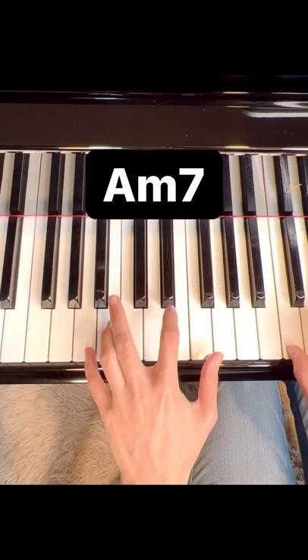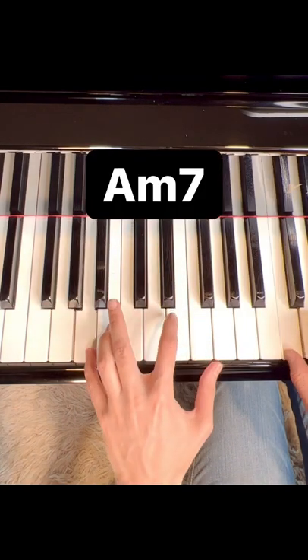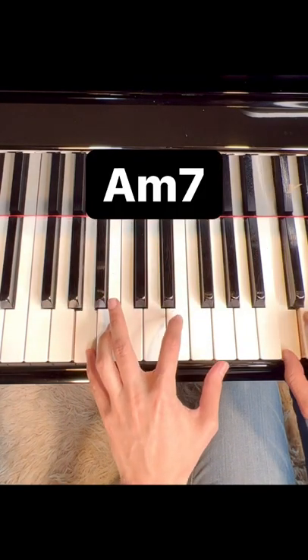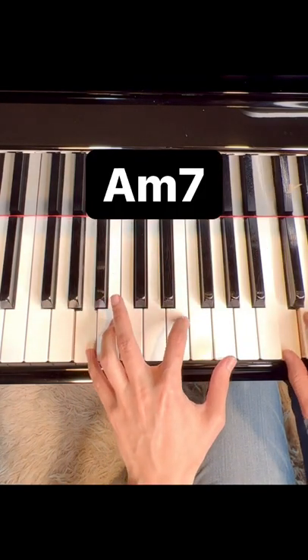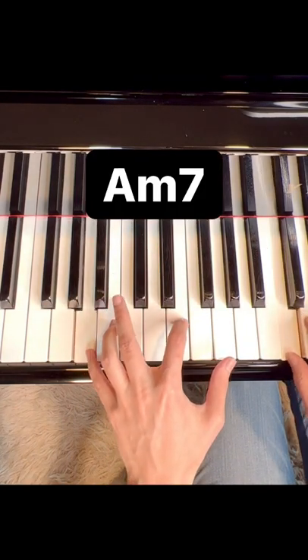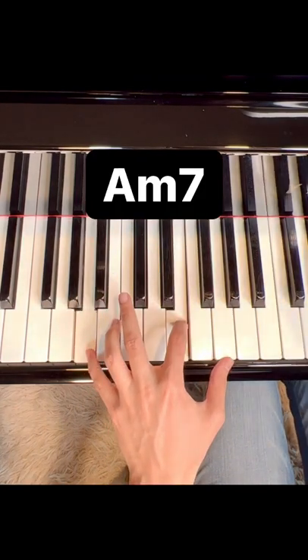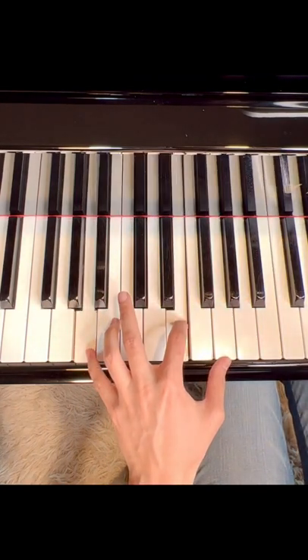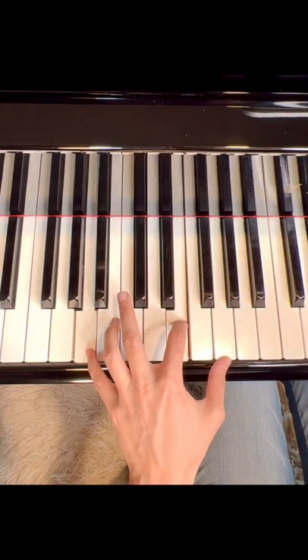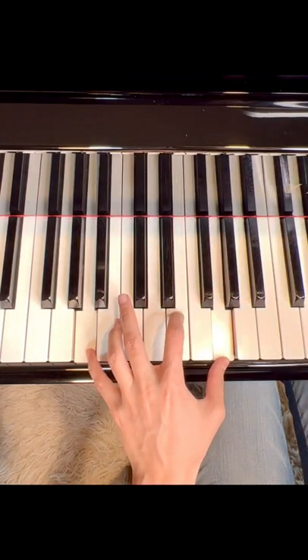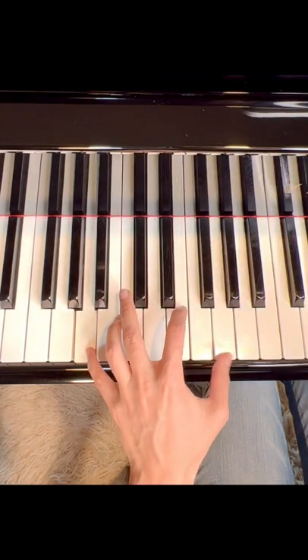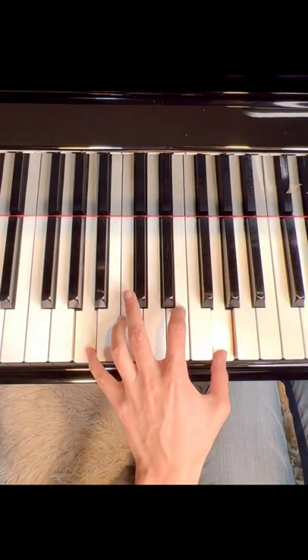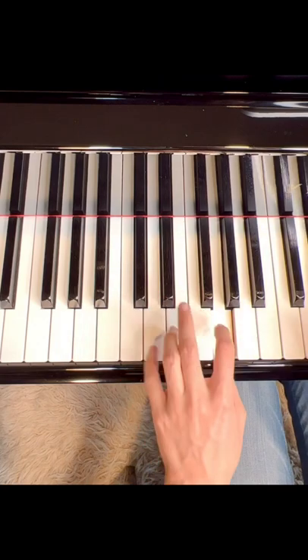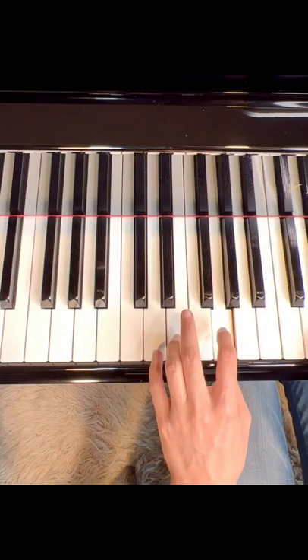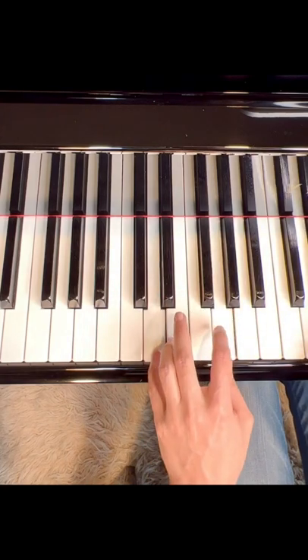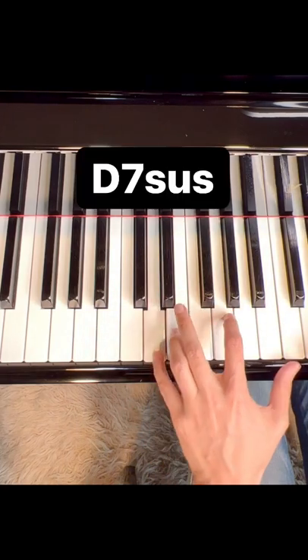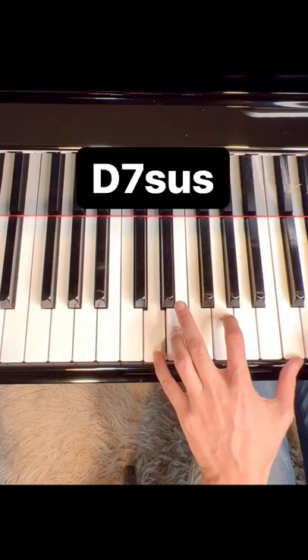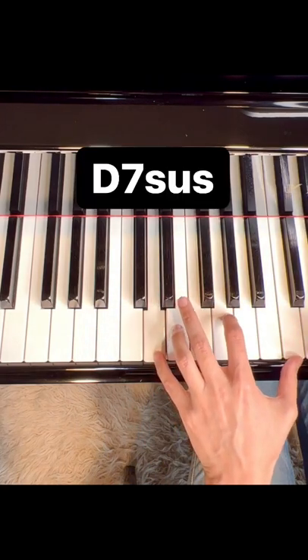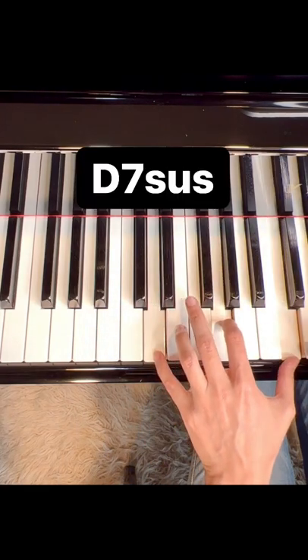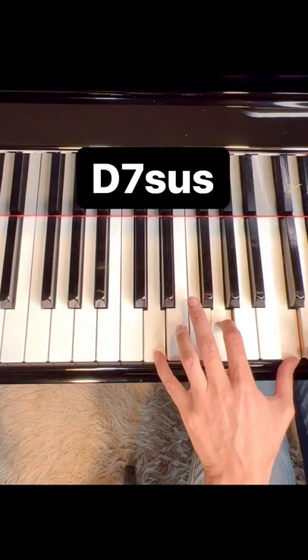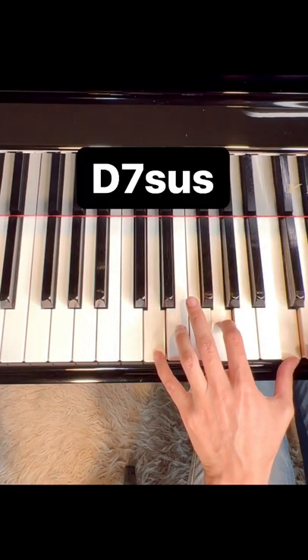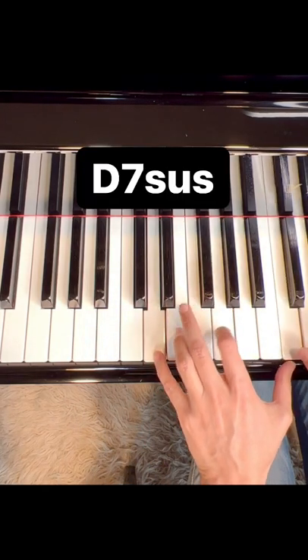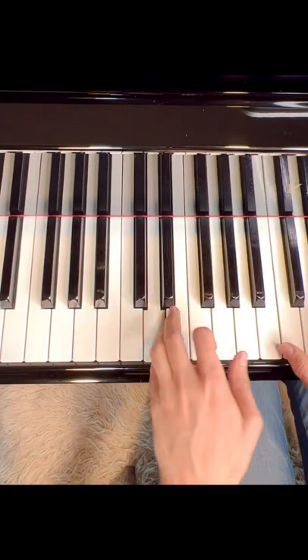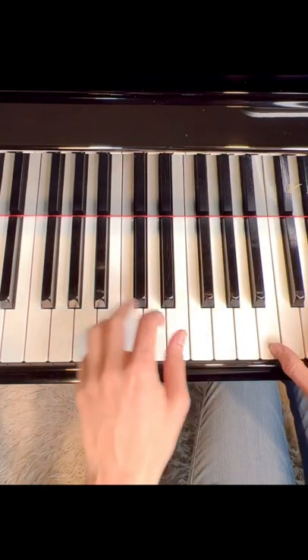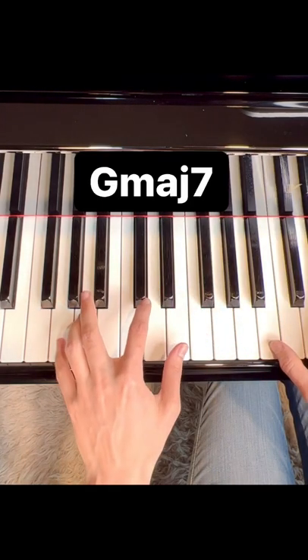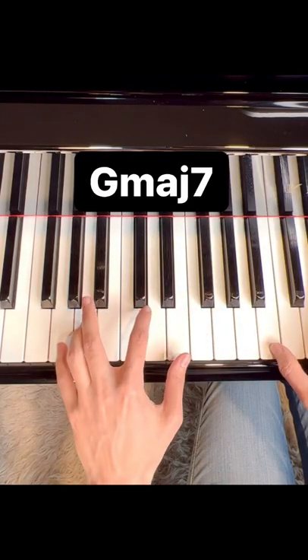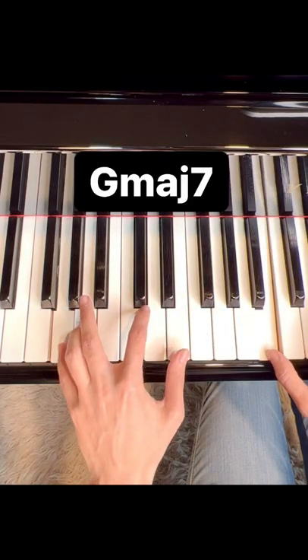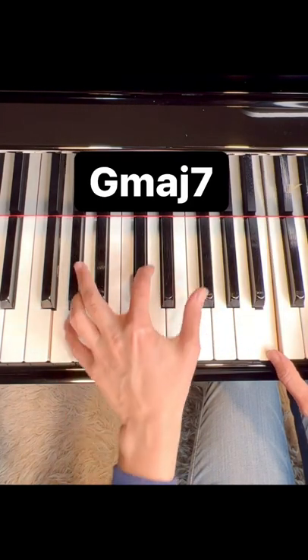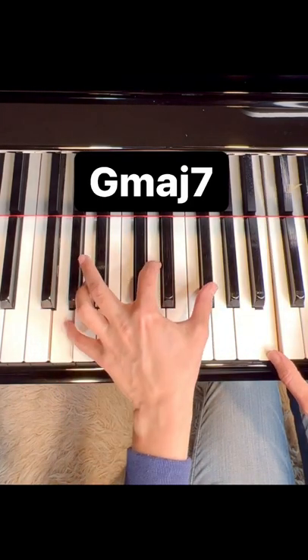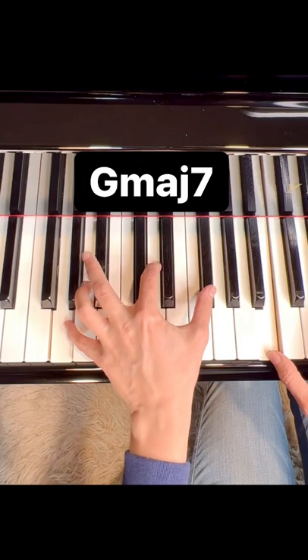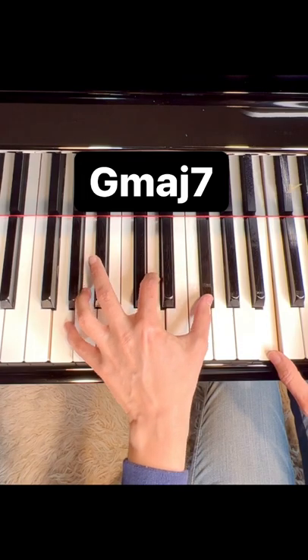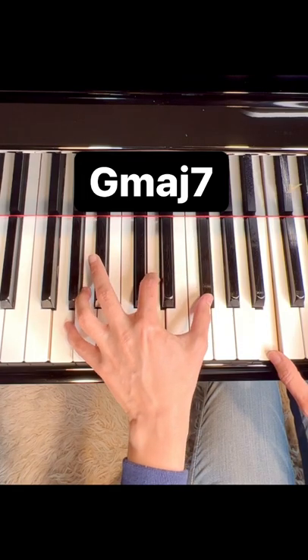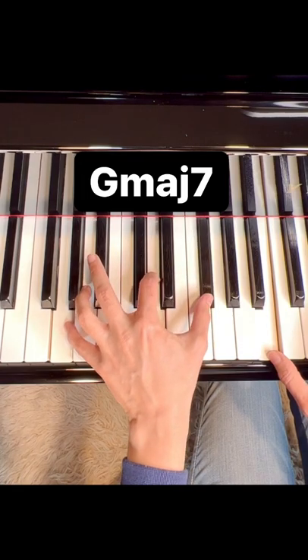A minor 7, D7 suspended chord, and G major 7.